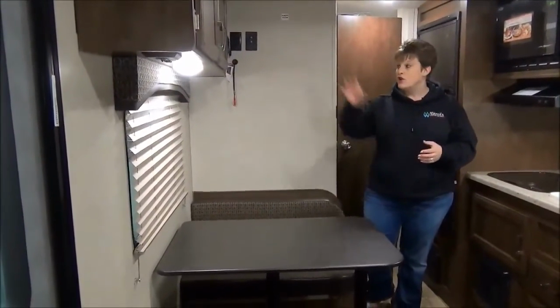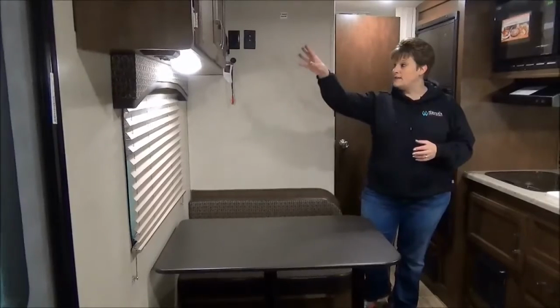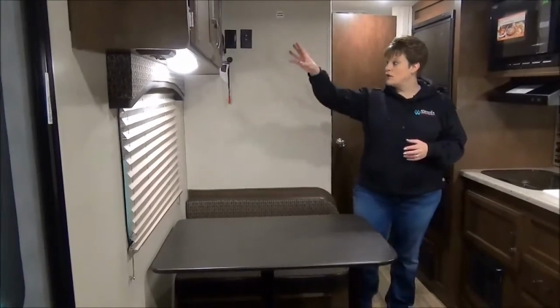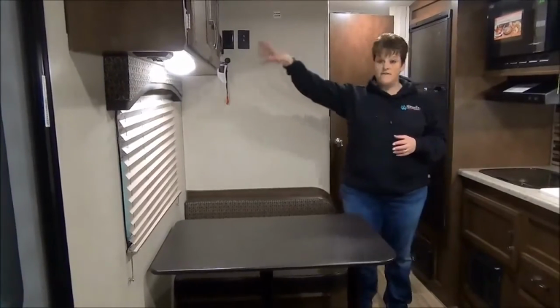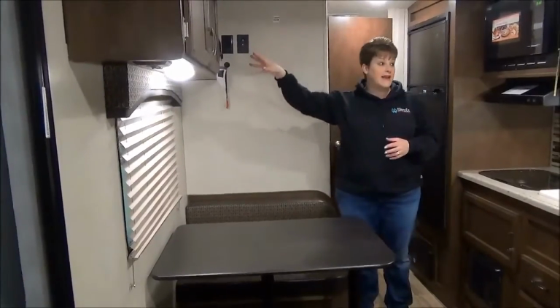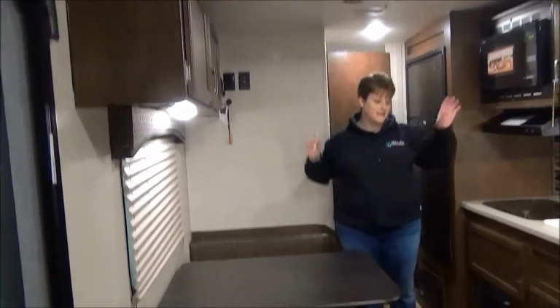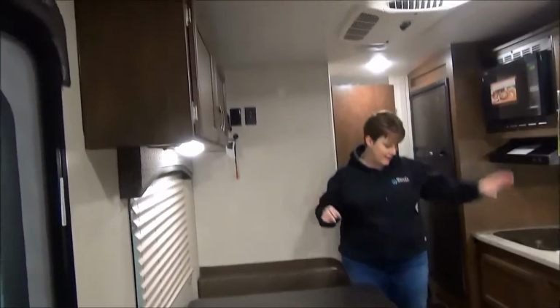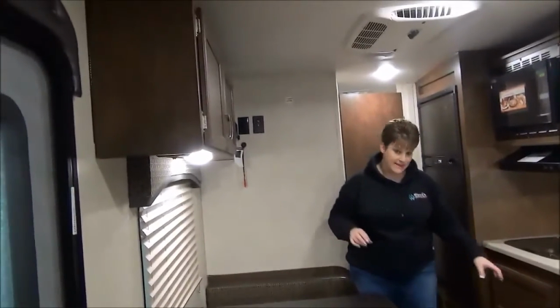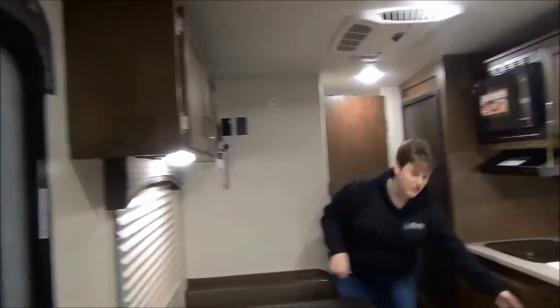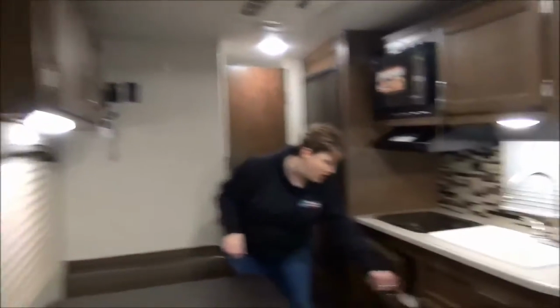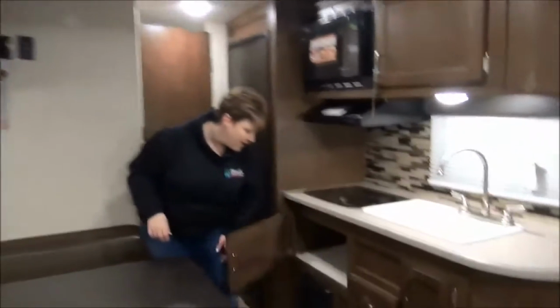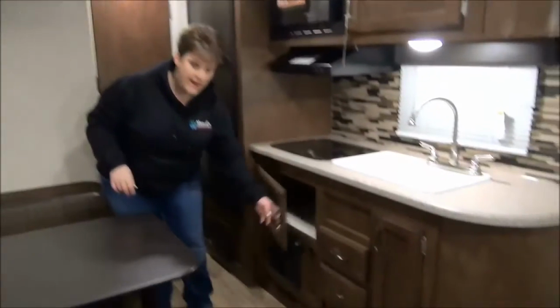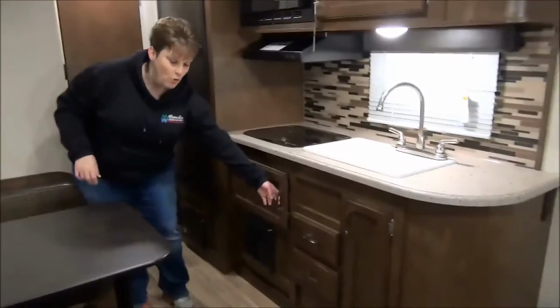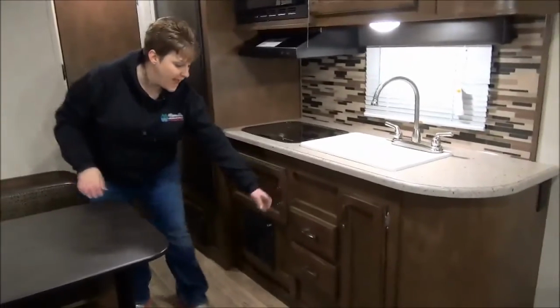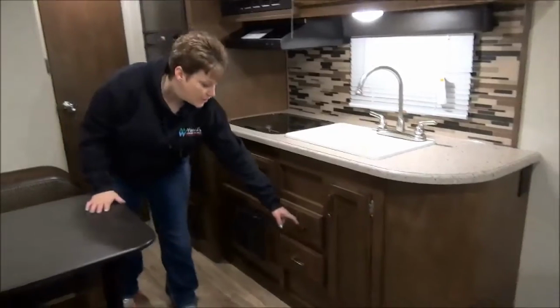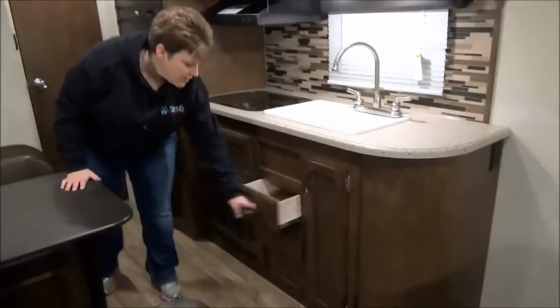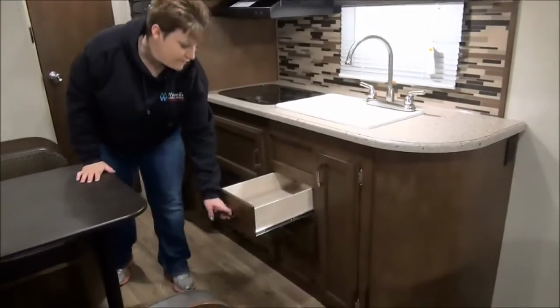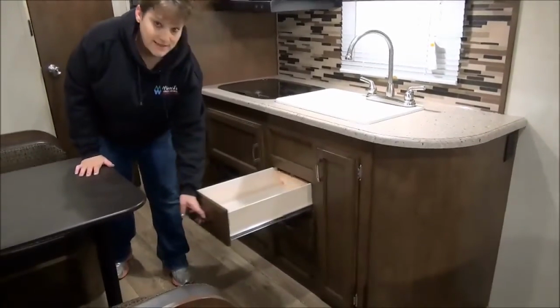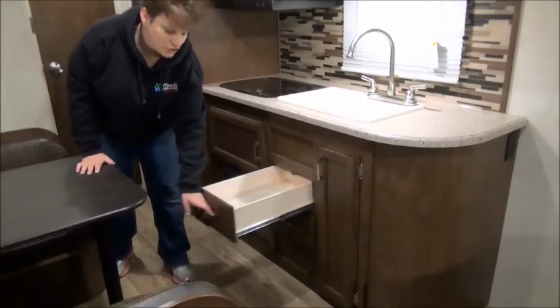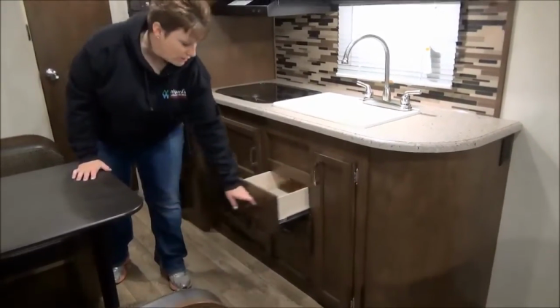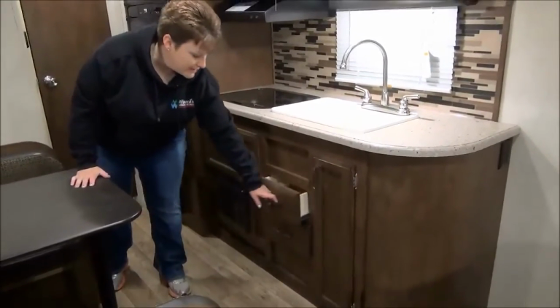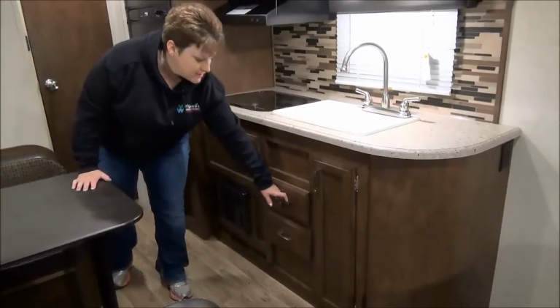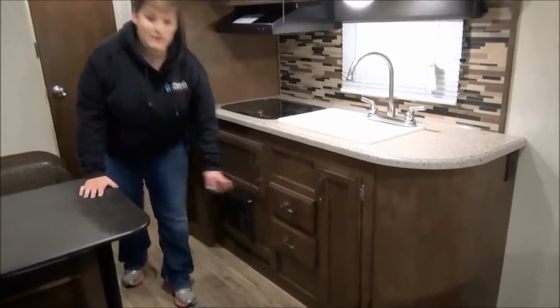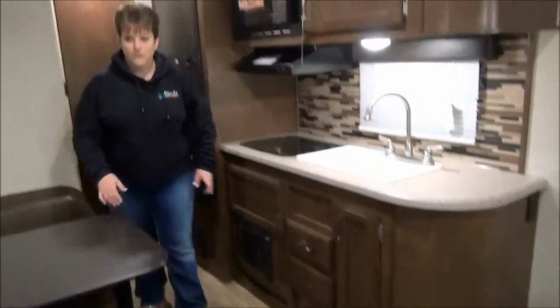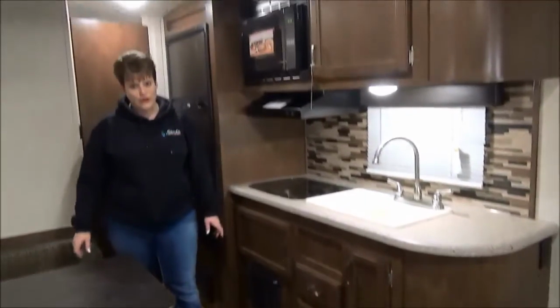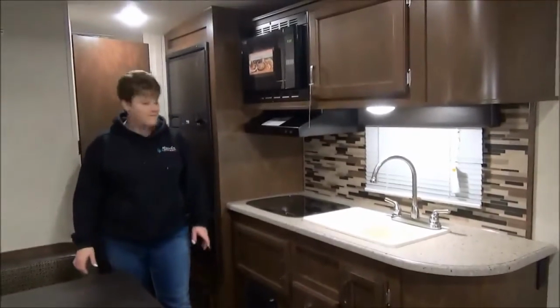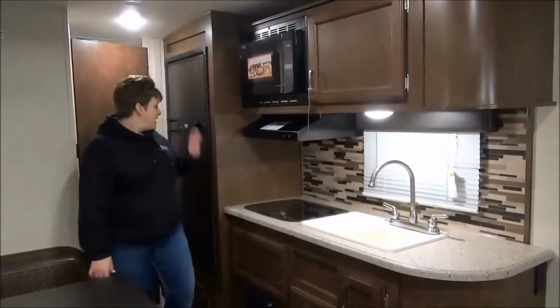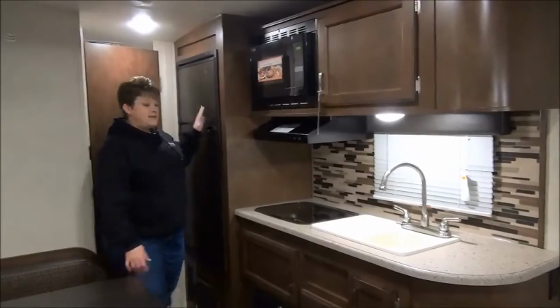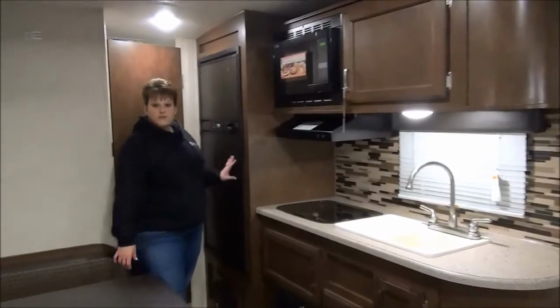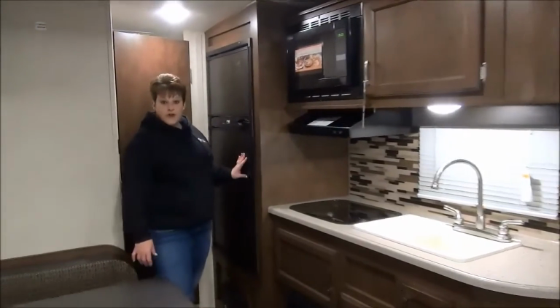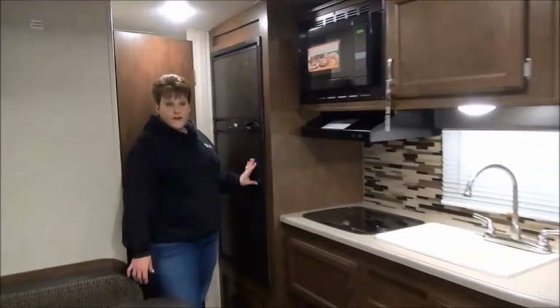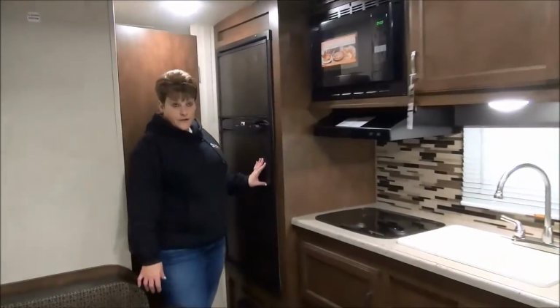There's great storage above the dinette as well as in the kitchen. They've got nice open cabinetry and full extension drawer glides, so lots of room for all your goodies. There's also a six cubic foot fridge and freezer.